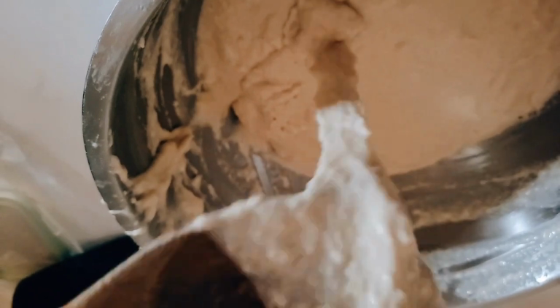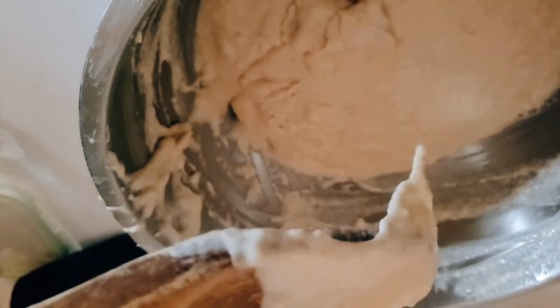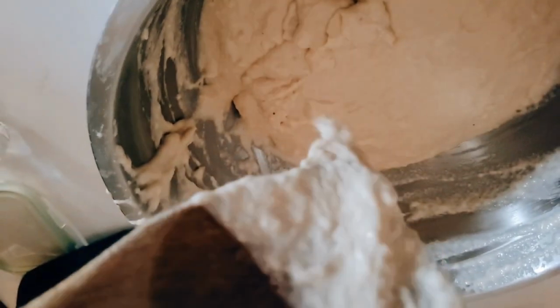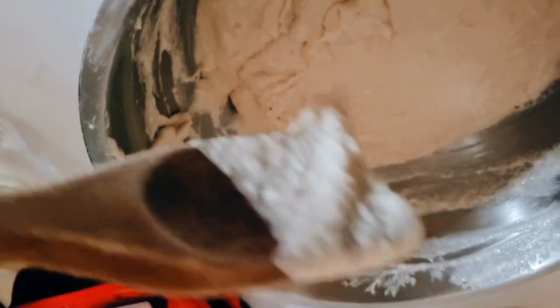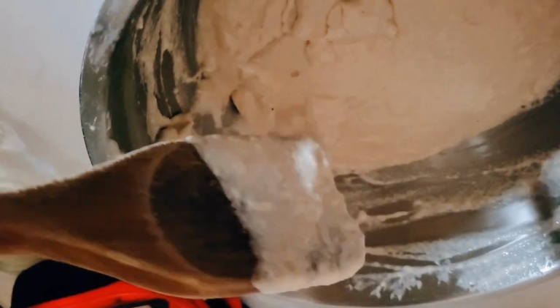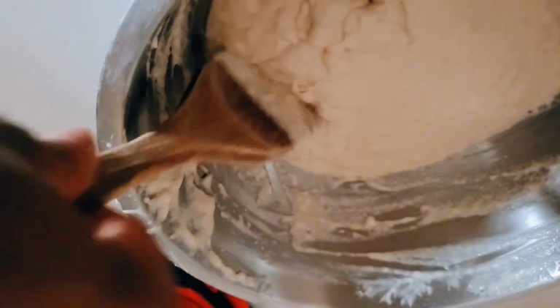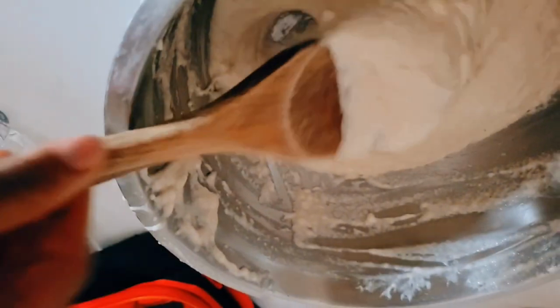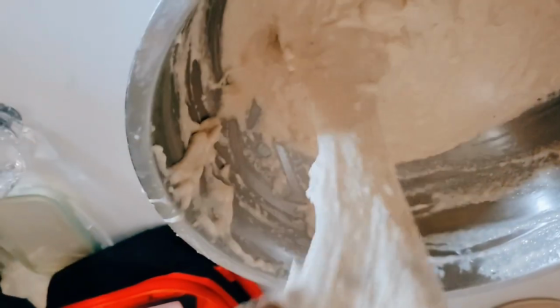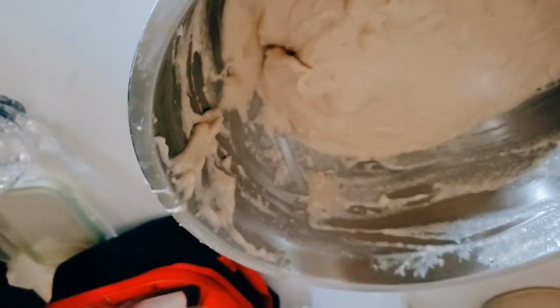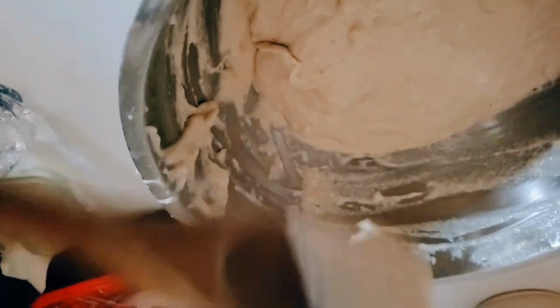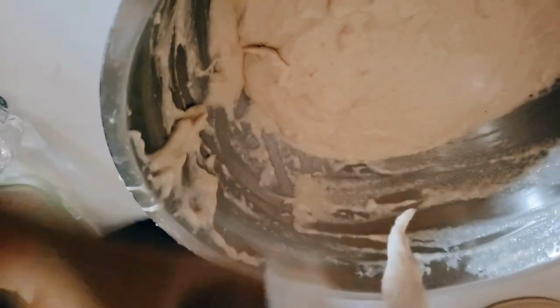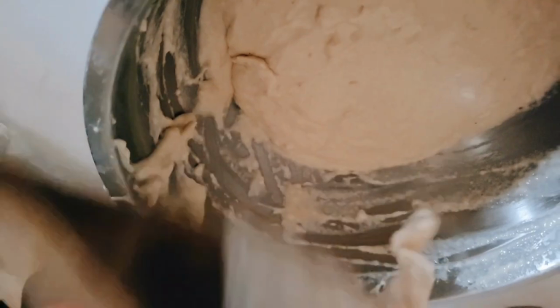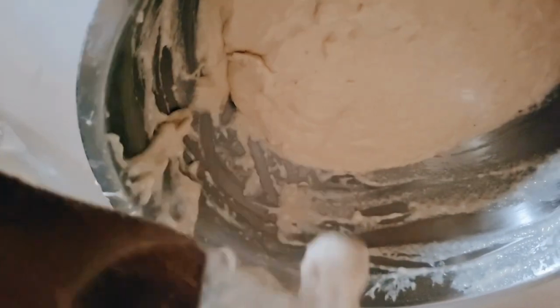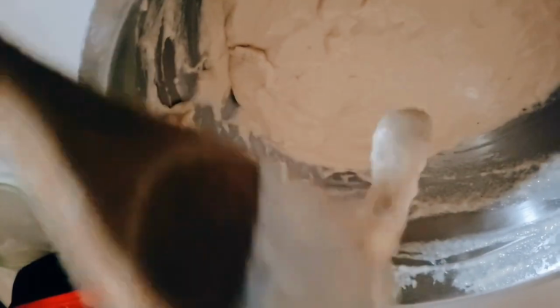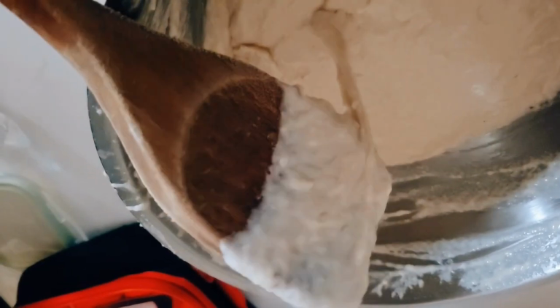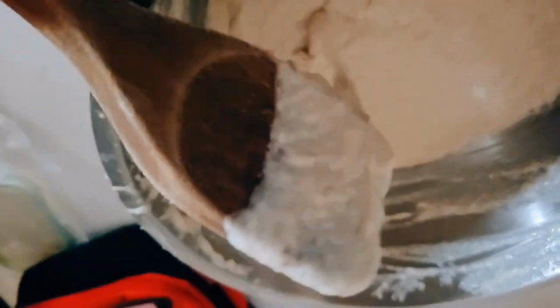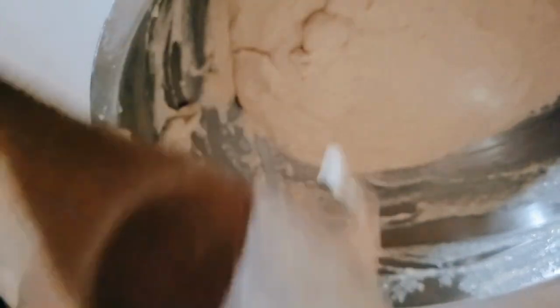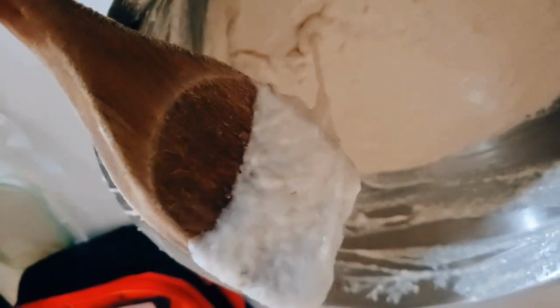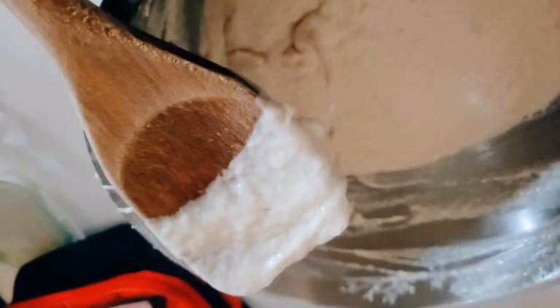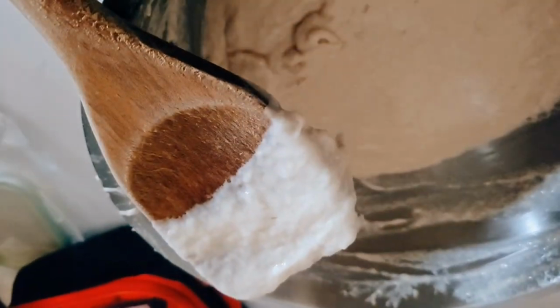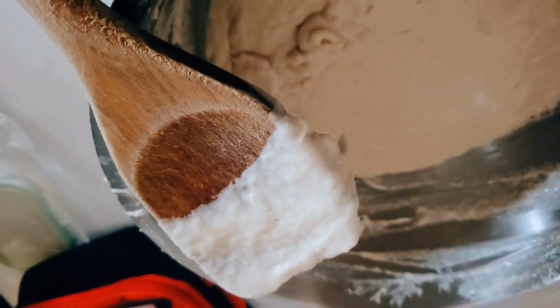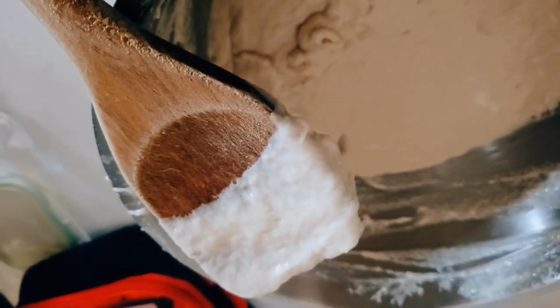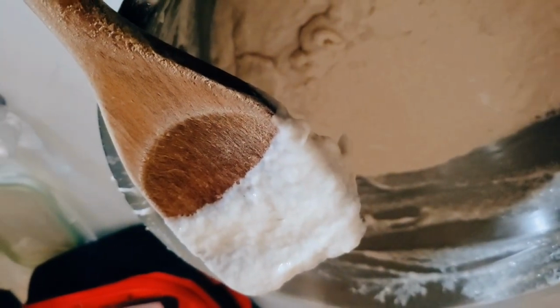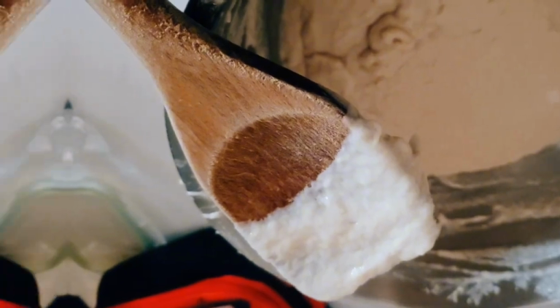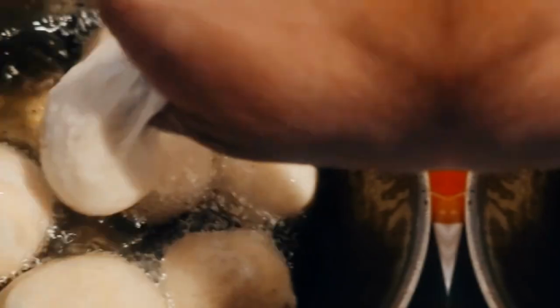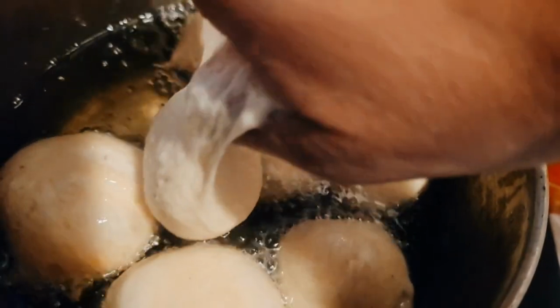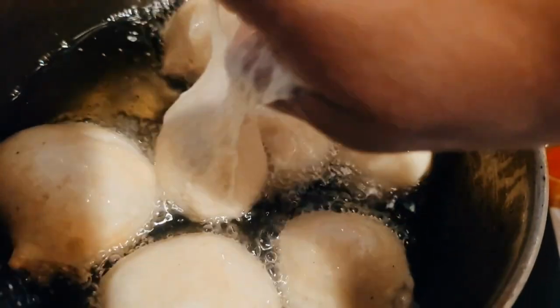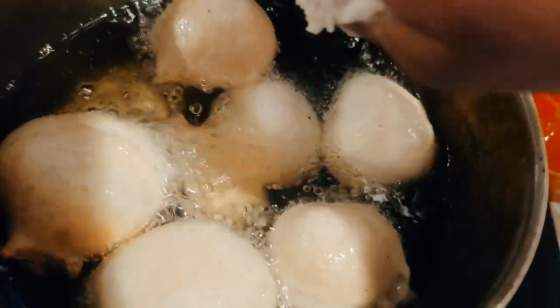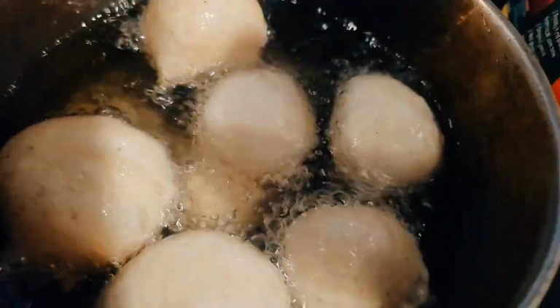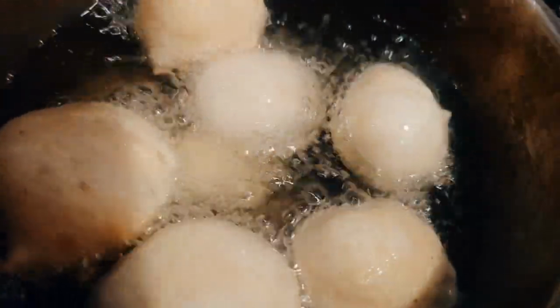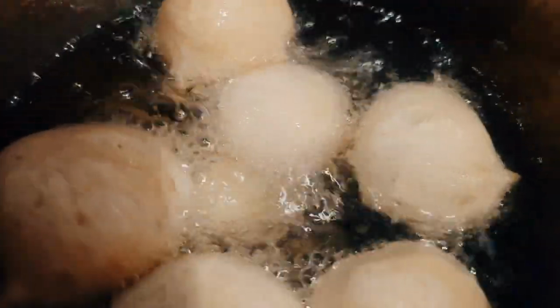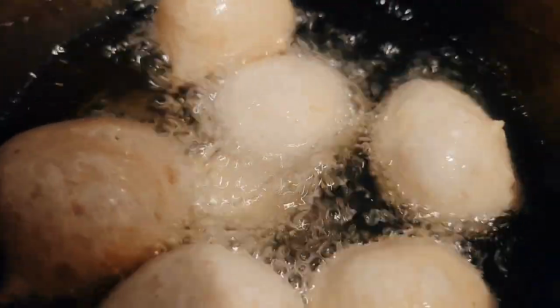After 45 minutes it has risen, and it's now time to fry in hot oil.